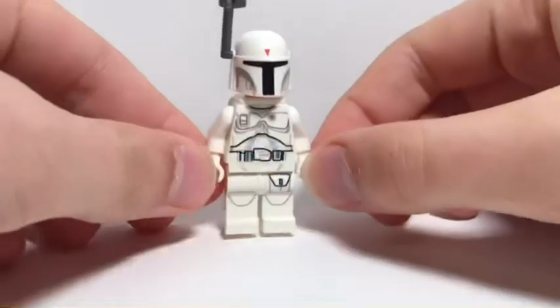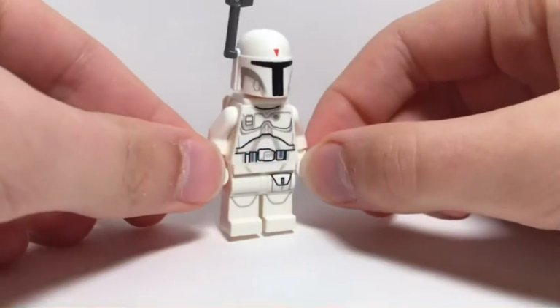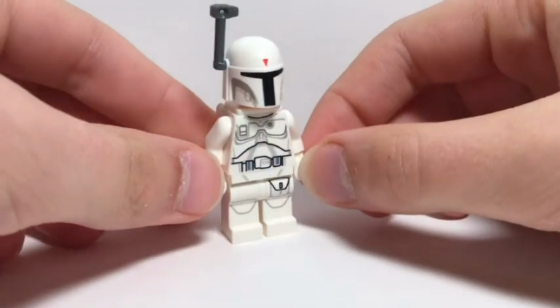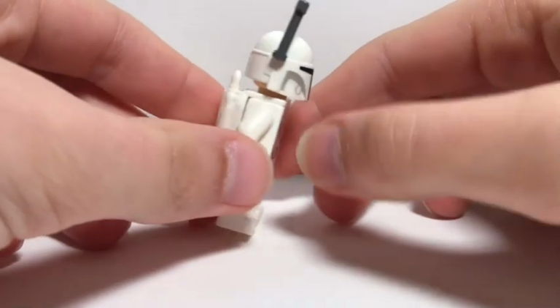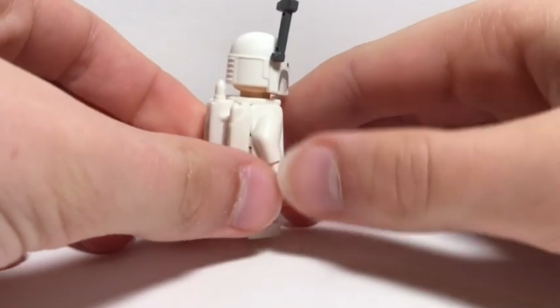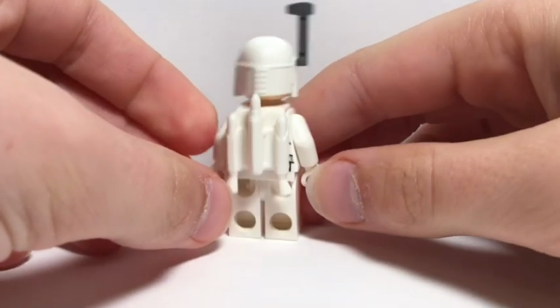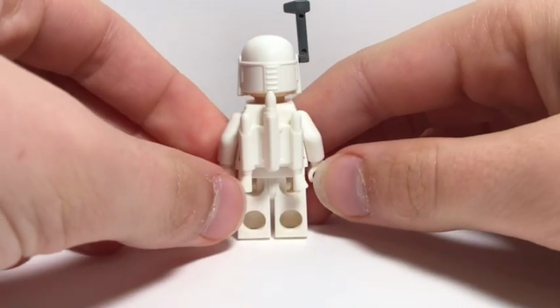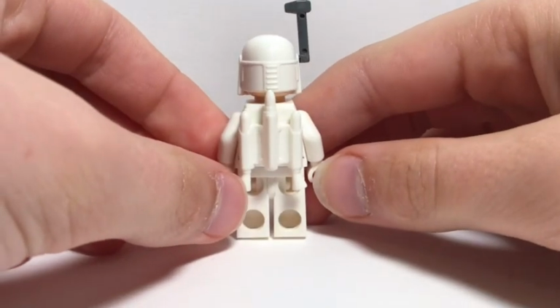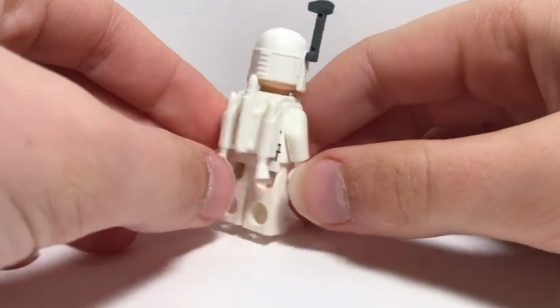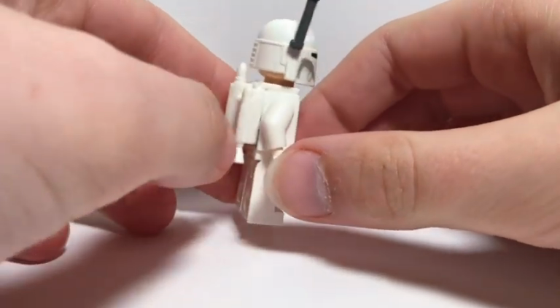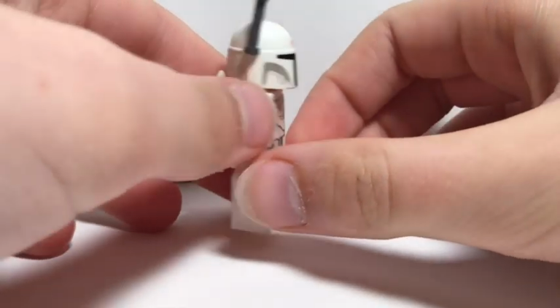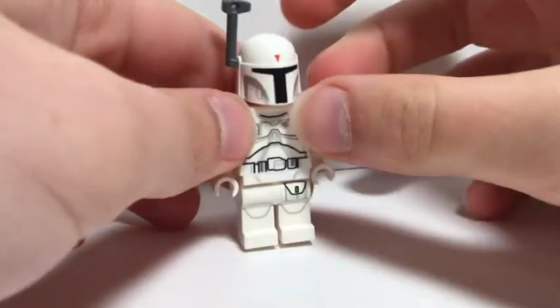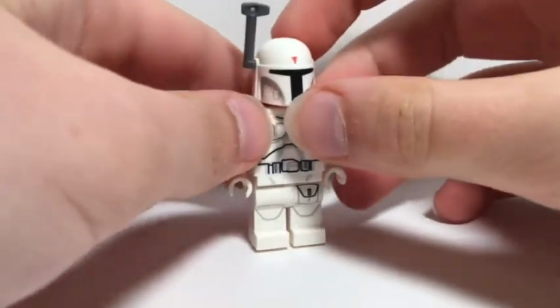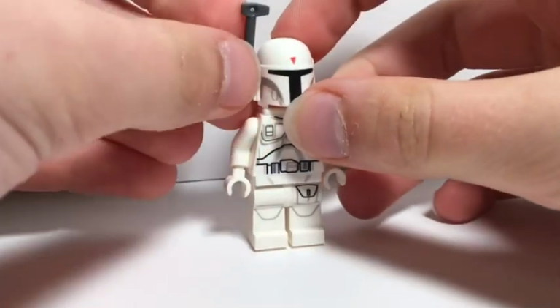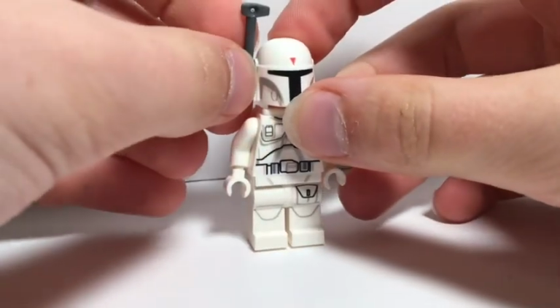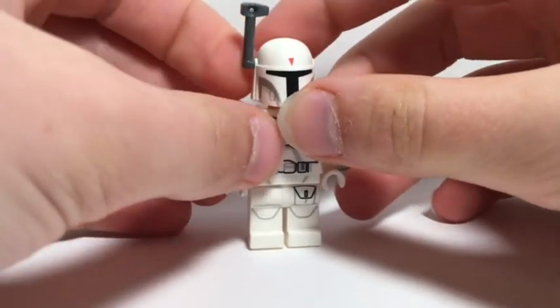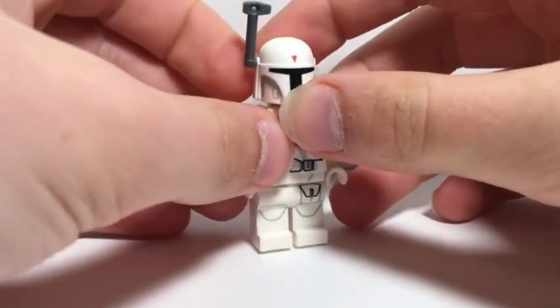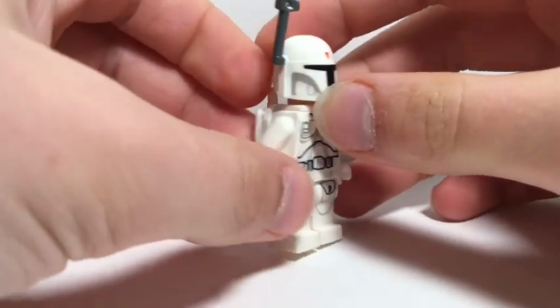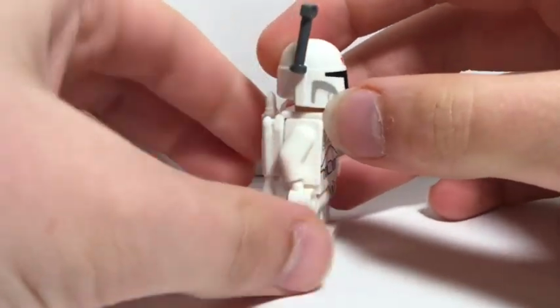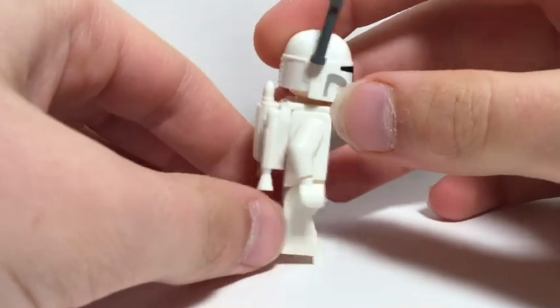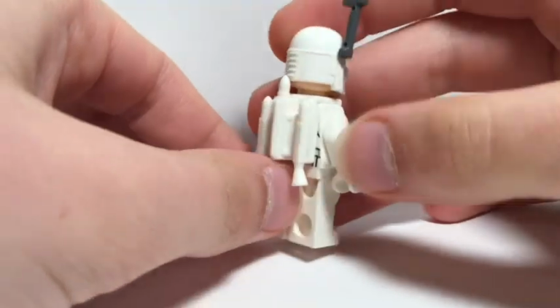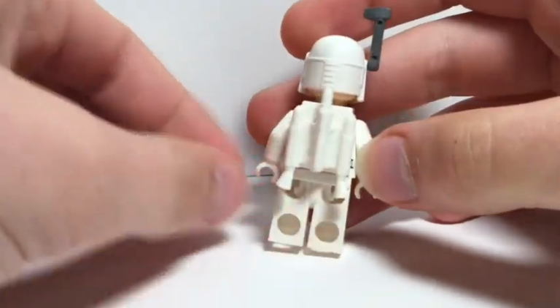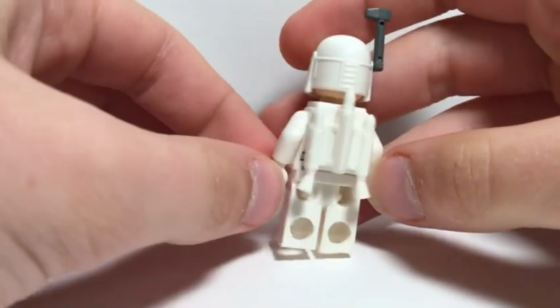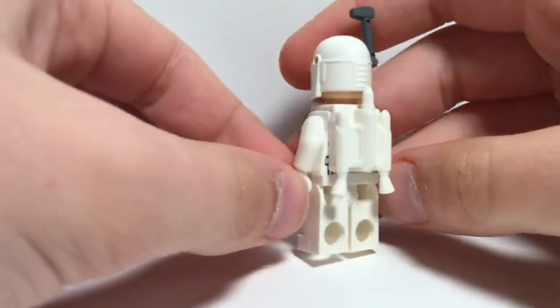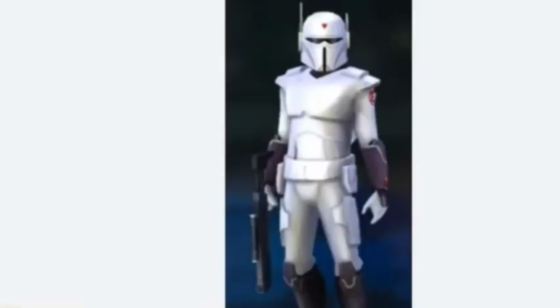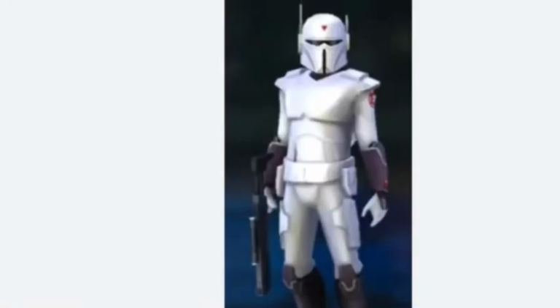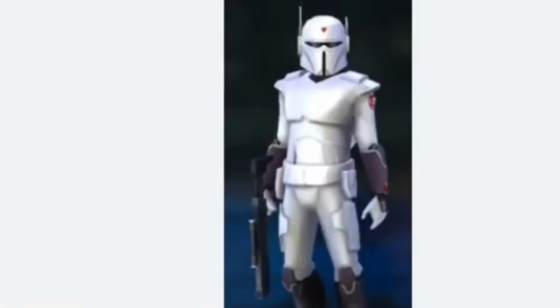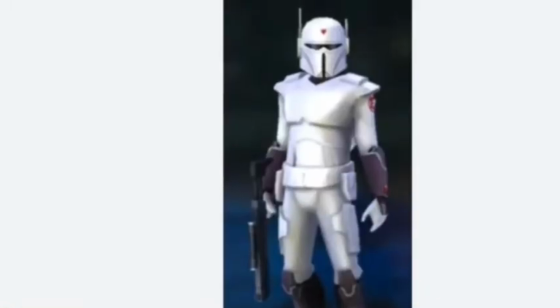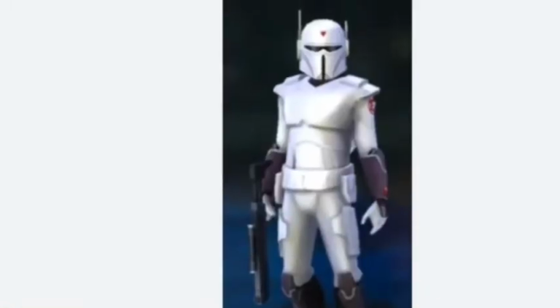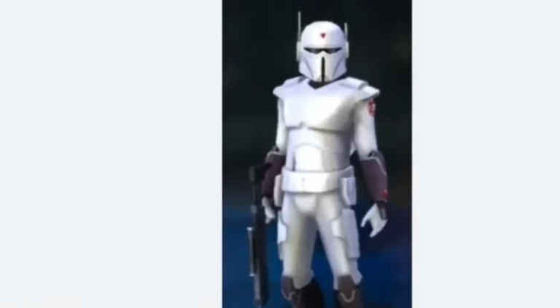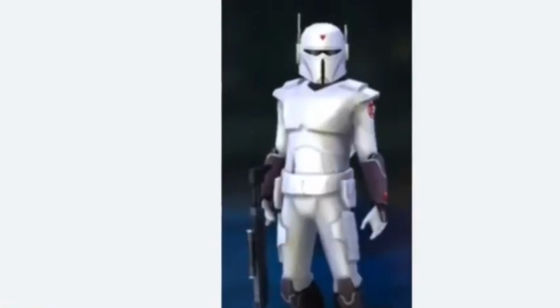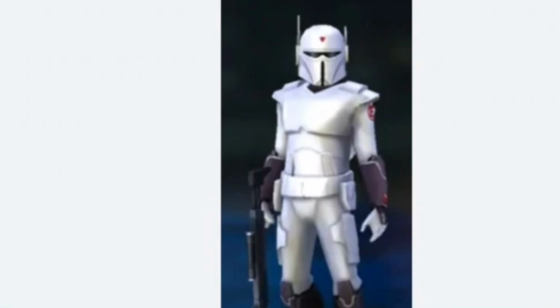This minifigure is actually based on the original Boba Fett design. He goes for around 50 dollars and he came in a LEGO character encyclopedia book. He is definitely one of my favorite minifigures that I own. This prototype Boba Fett minifigure looks a lot like the Imperial Super Commando.